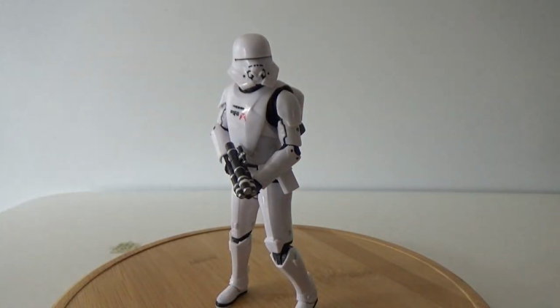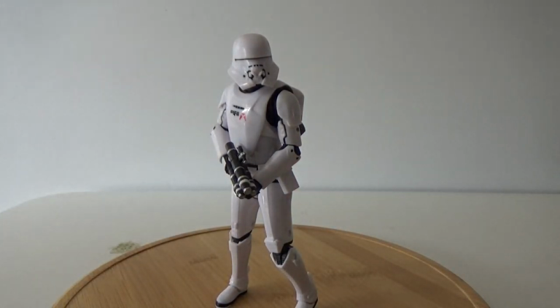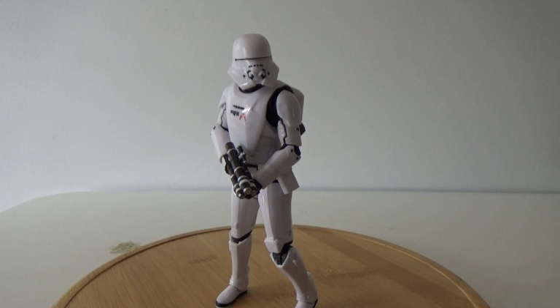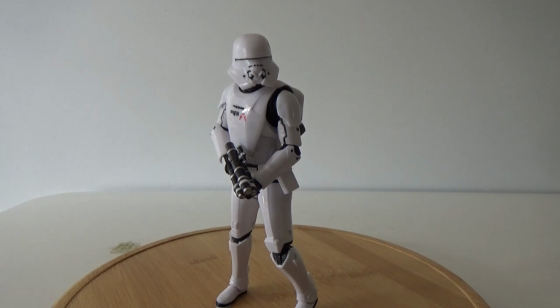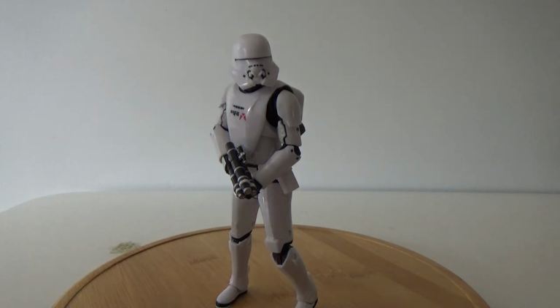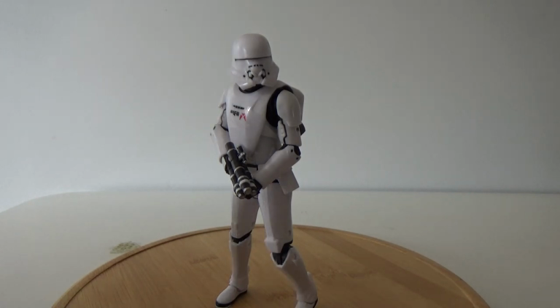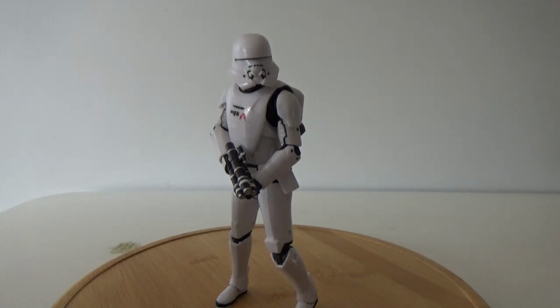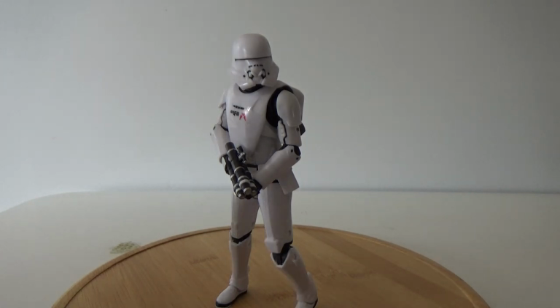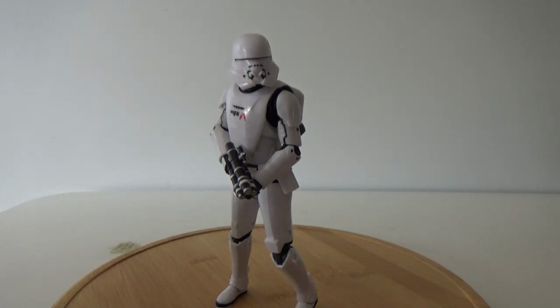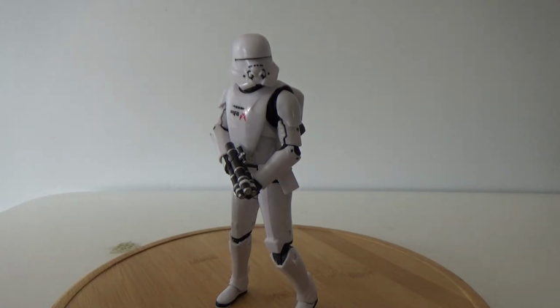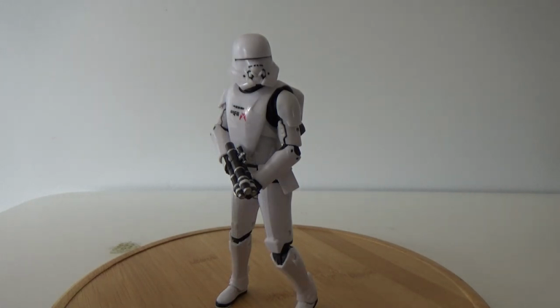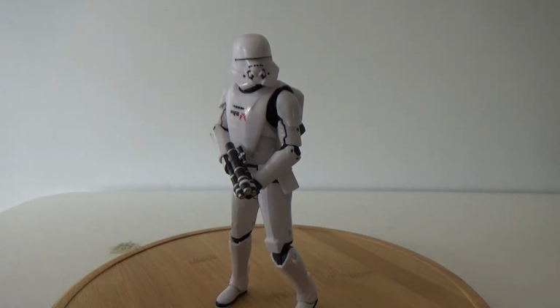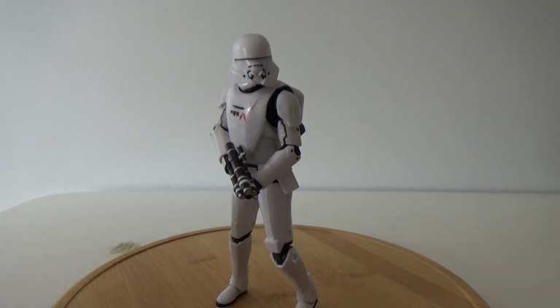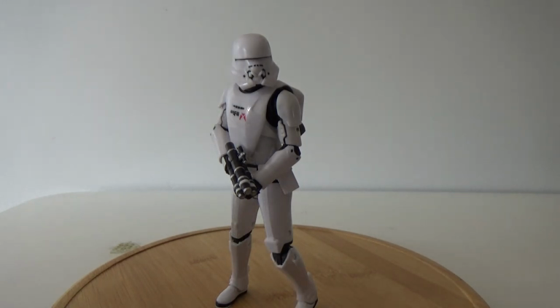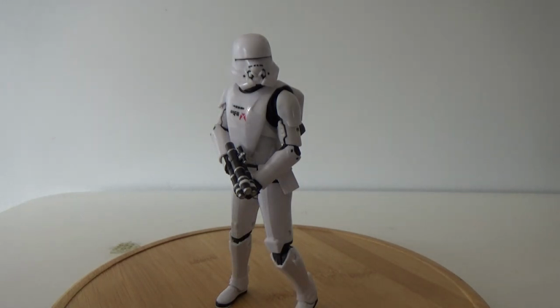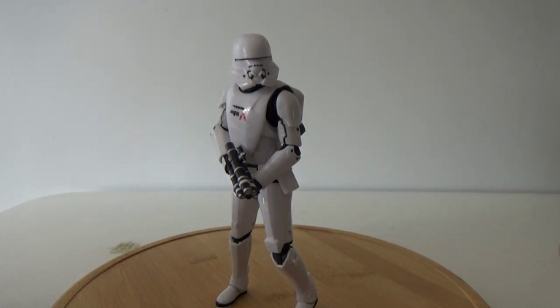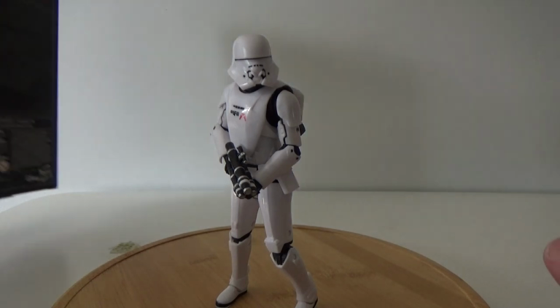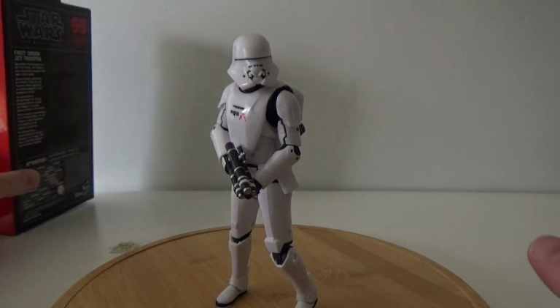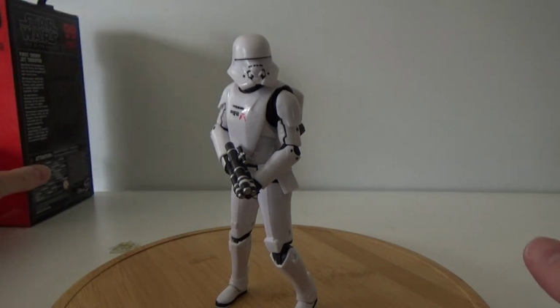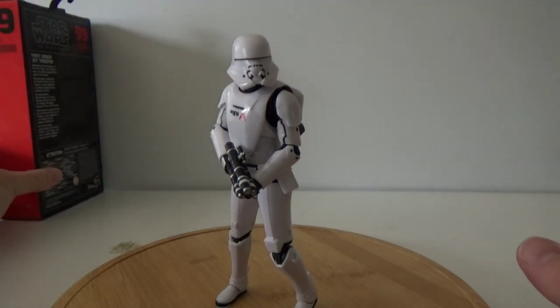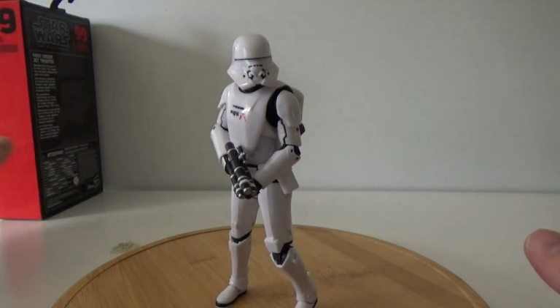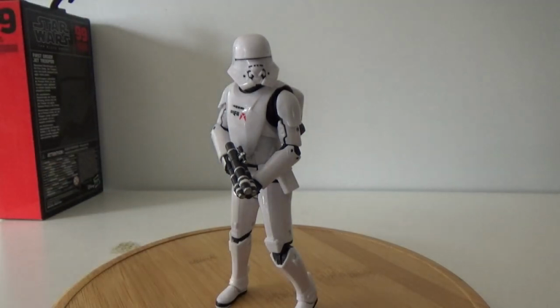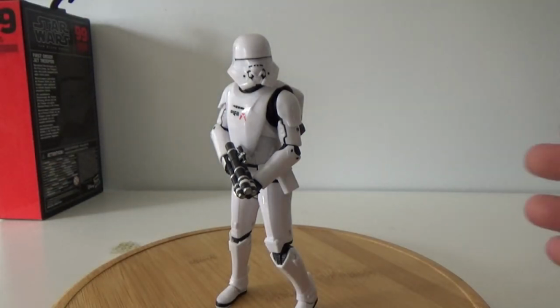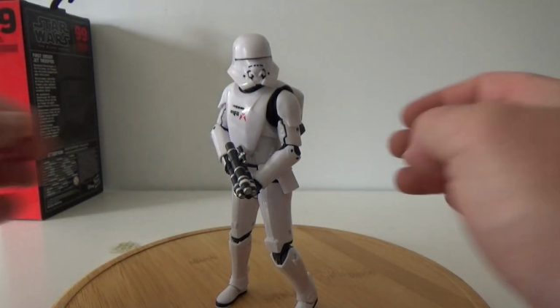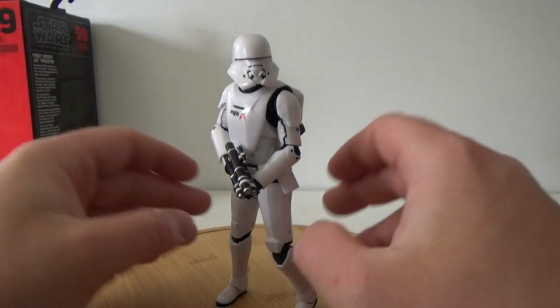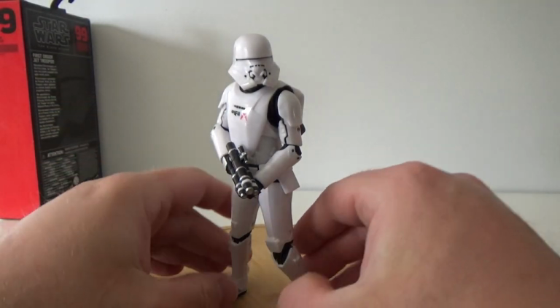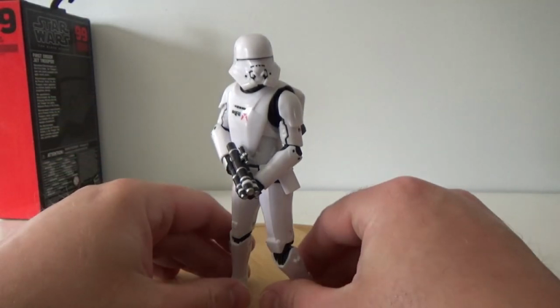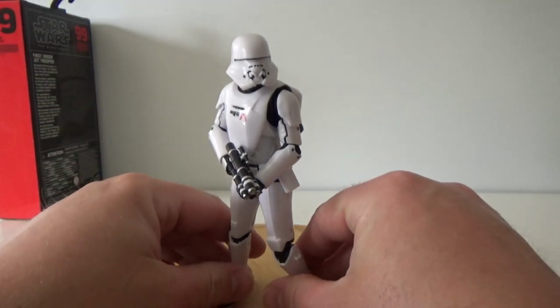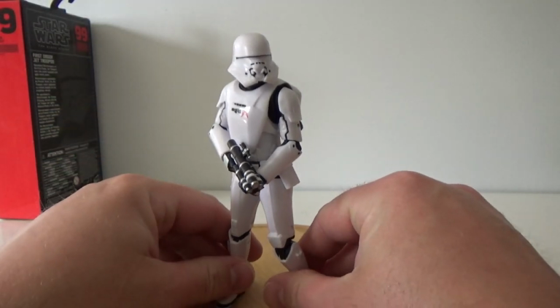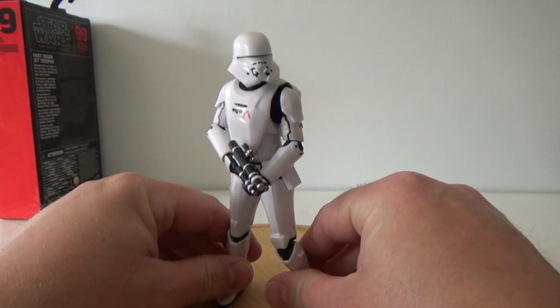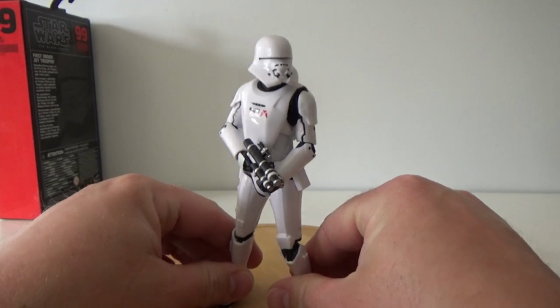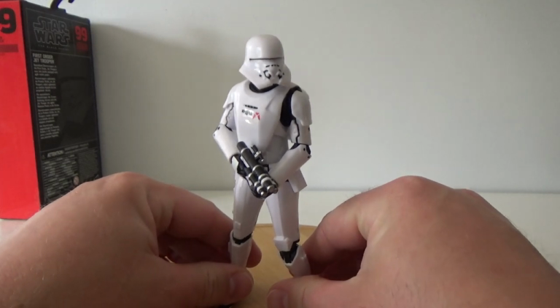It says on the back of the box: Specialized Stormtroopers of the First Order, Jet Troopers soar into battle equipped with Agile Rocket Packs. Not giving away a whole lot, but also just telling us exactly what we need to know.